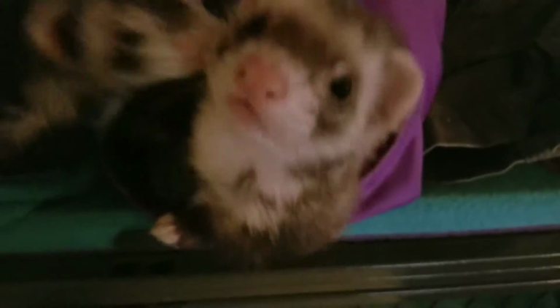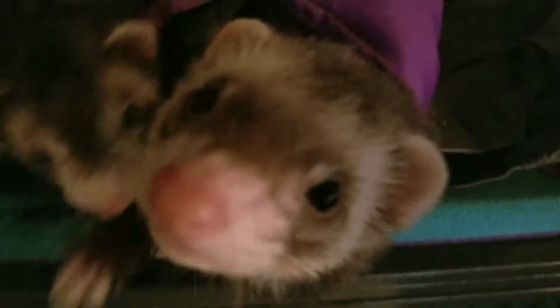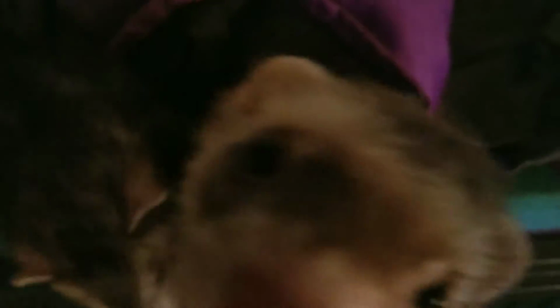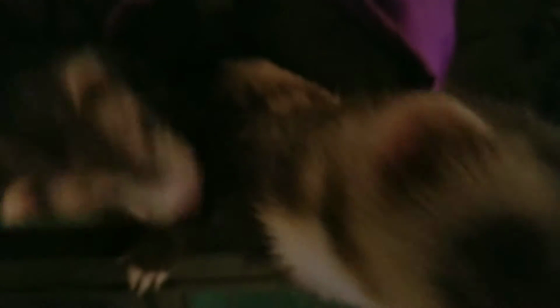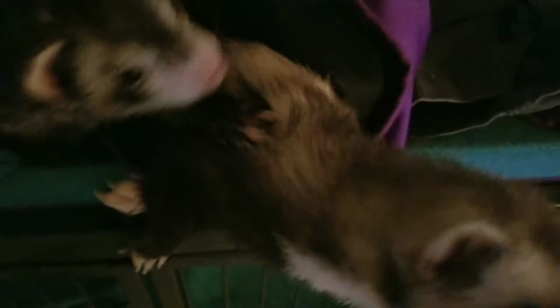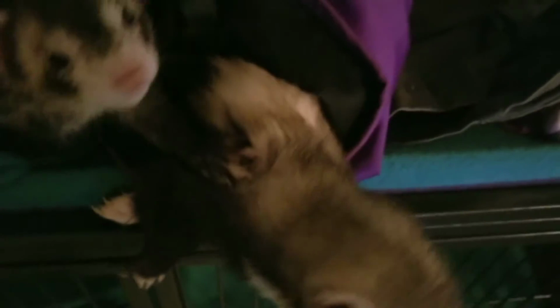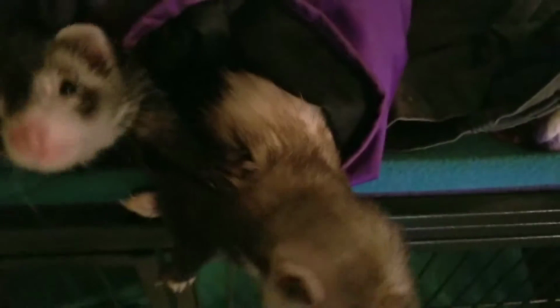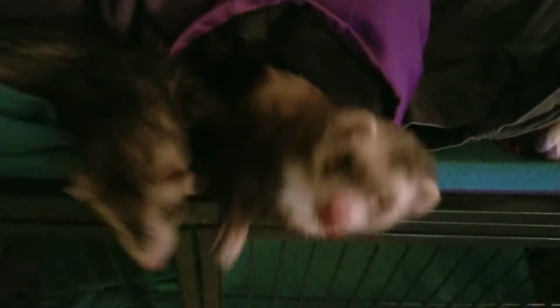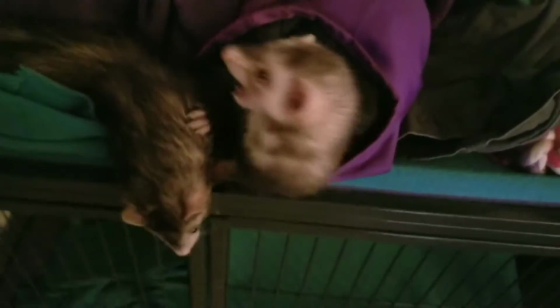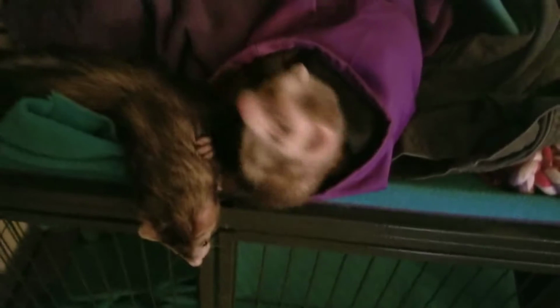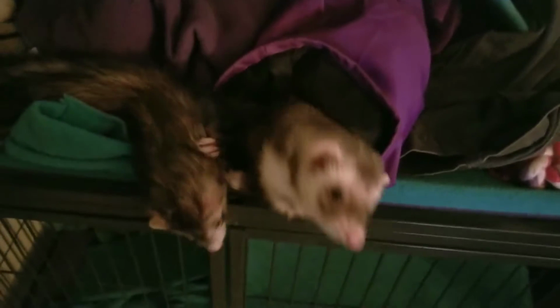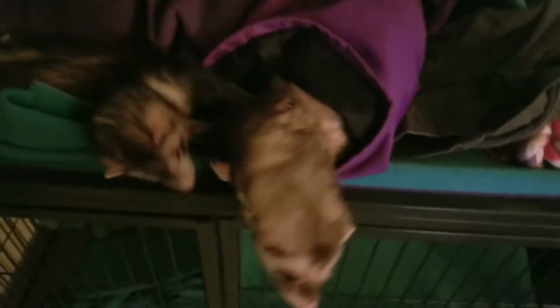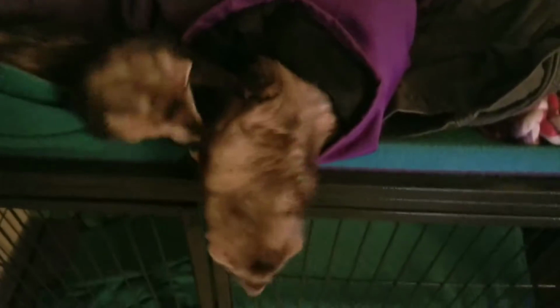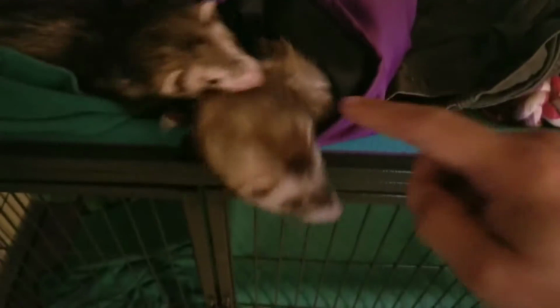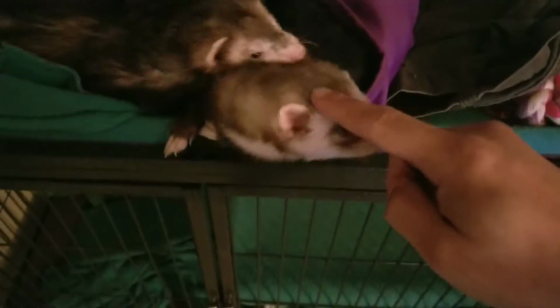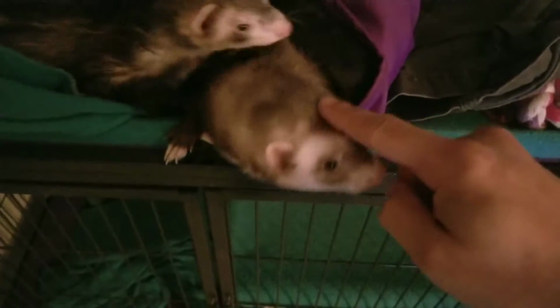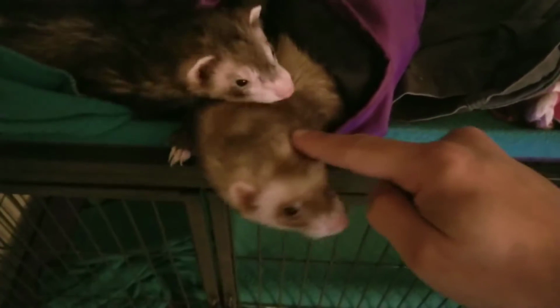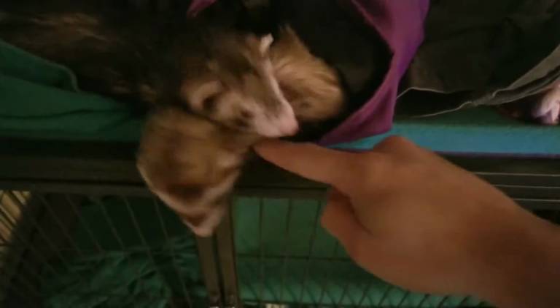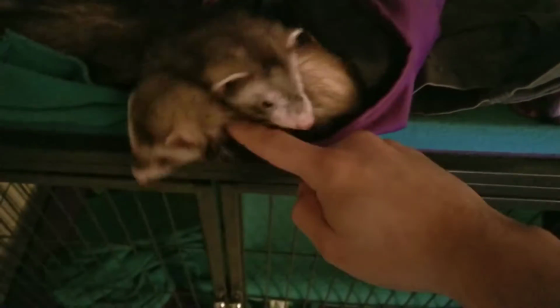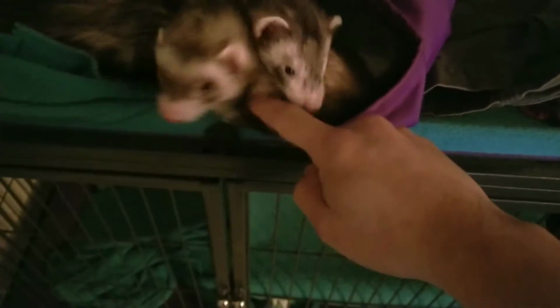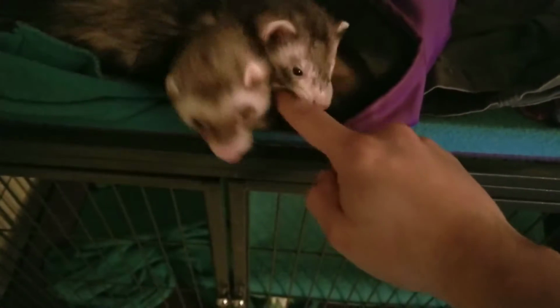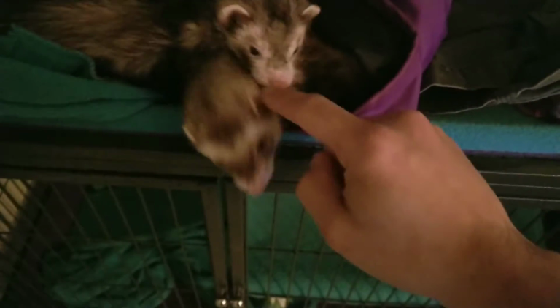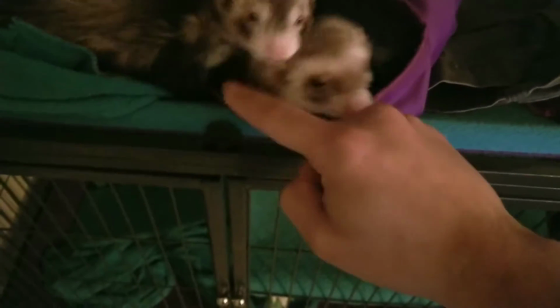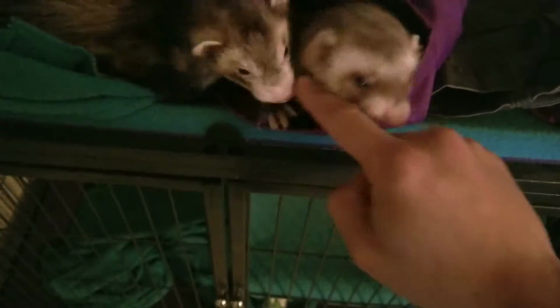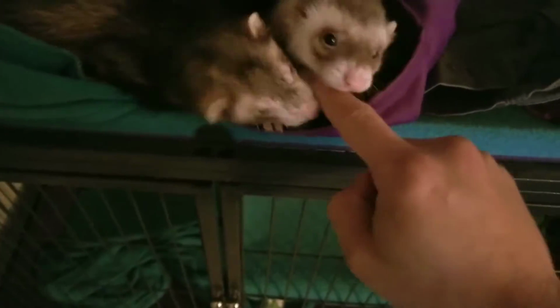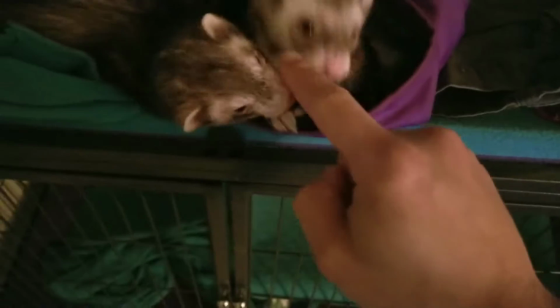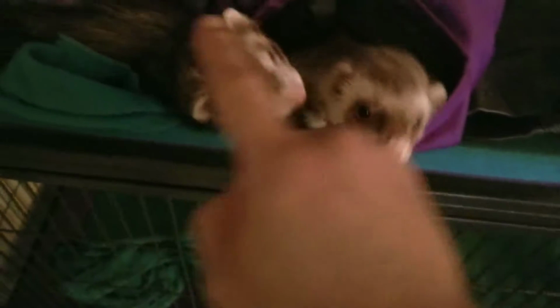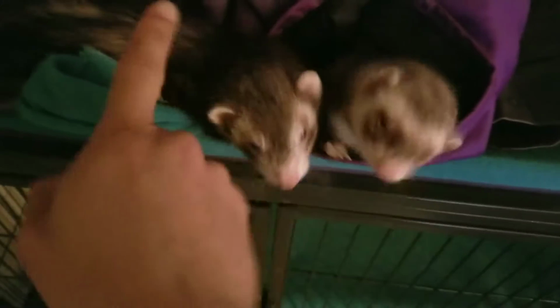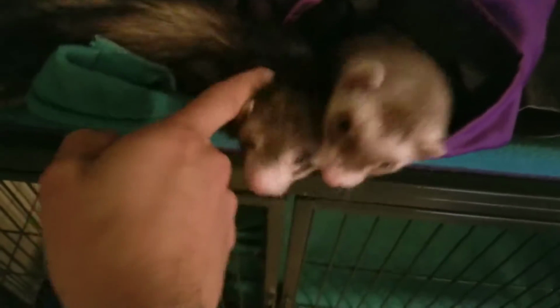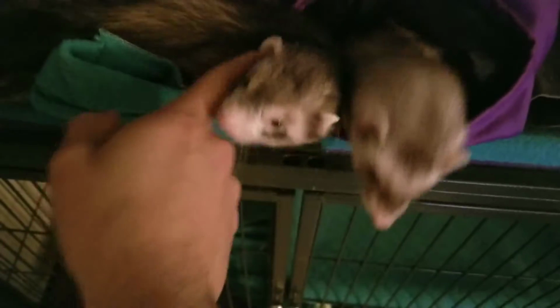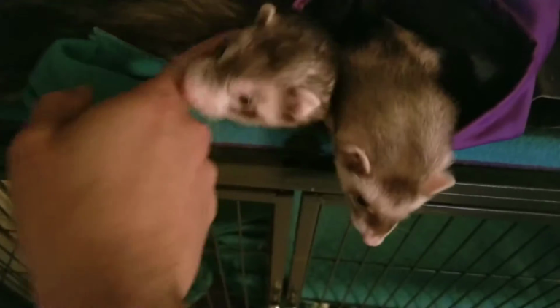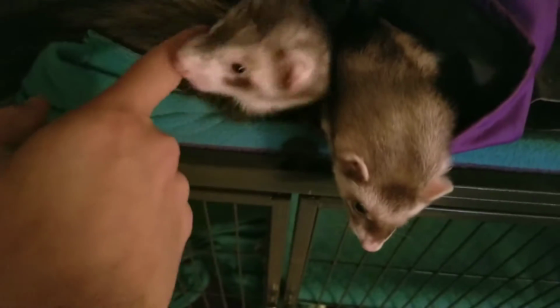They're just waking up — more like girls, actually. This is Princess Buttercup, this one here. And this one is Peppa.